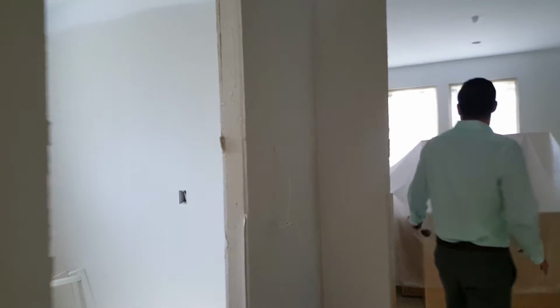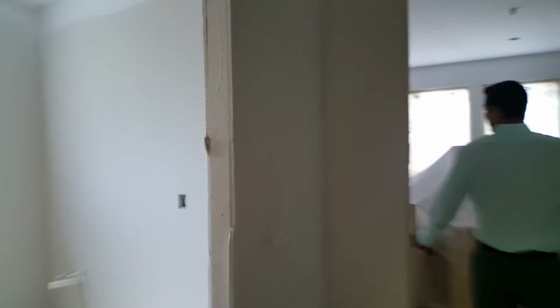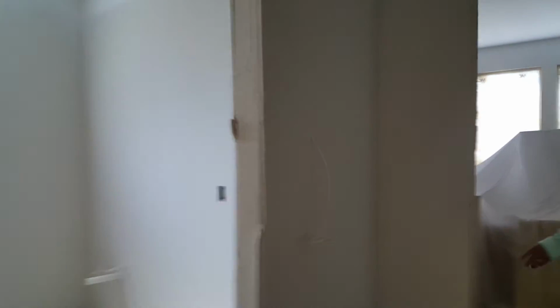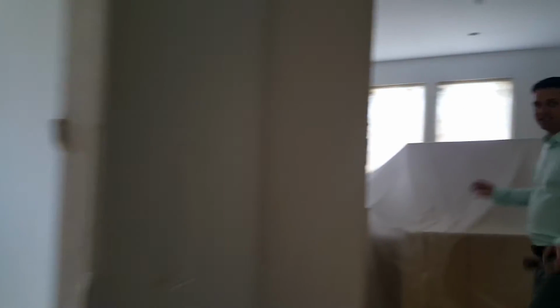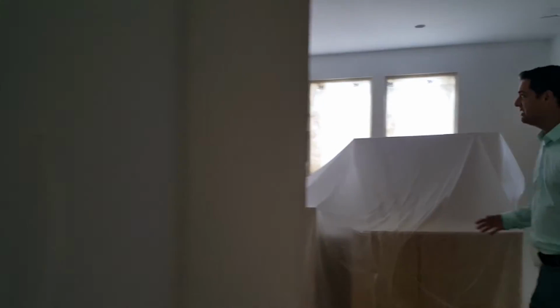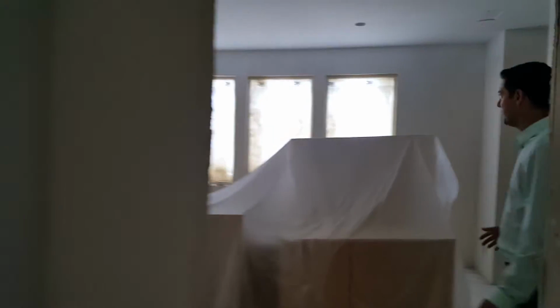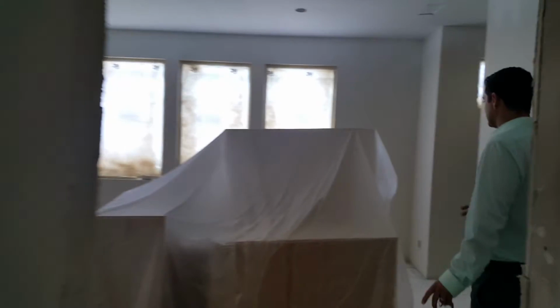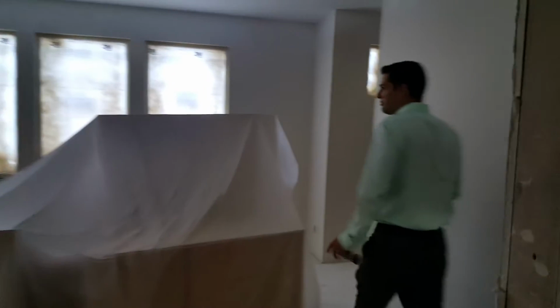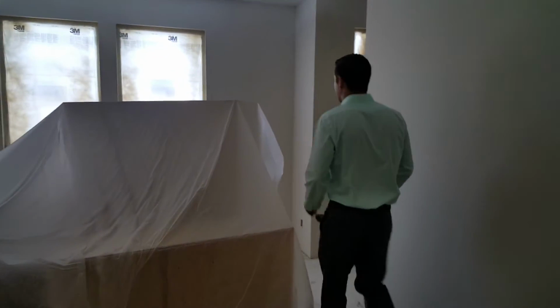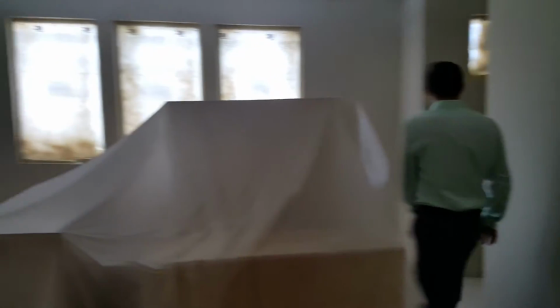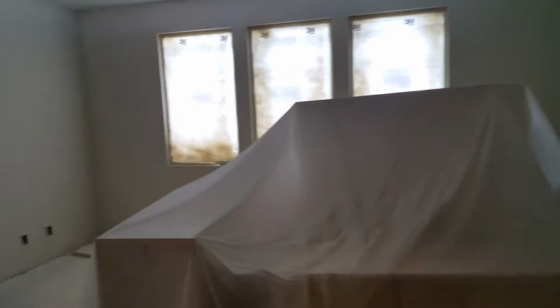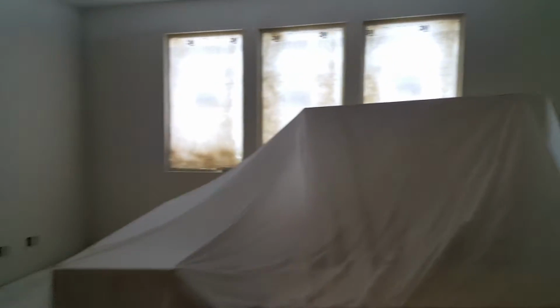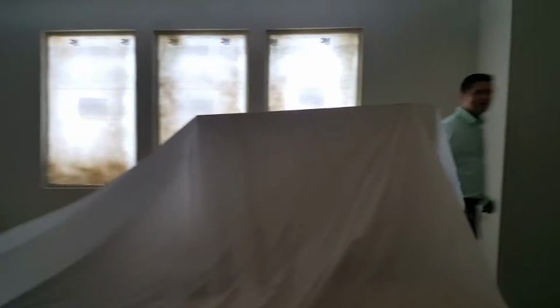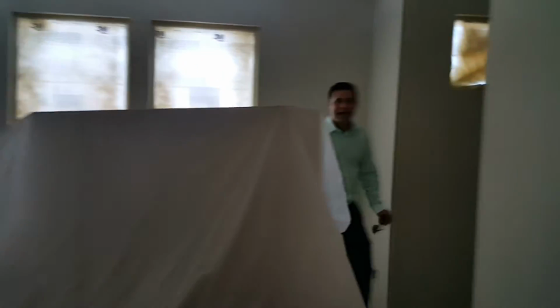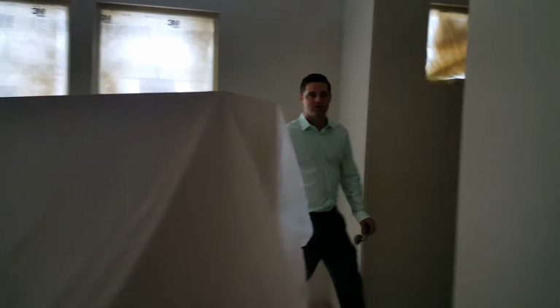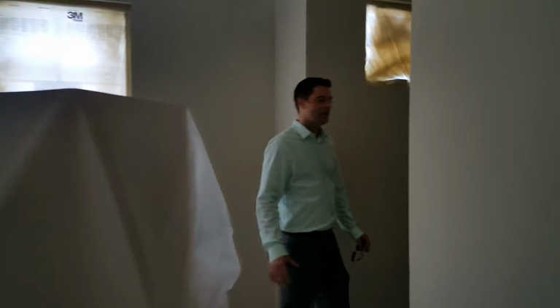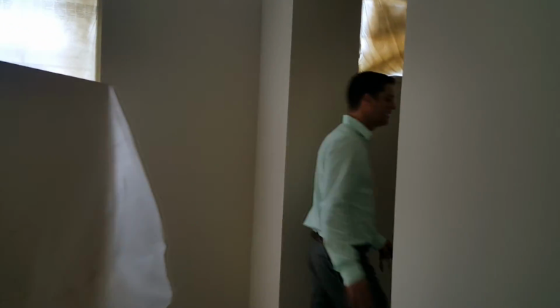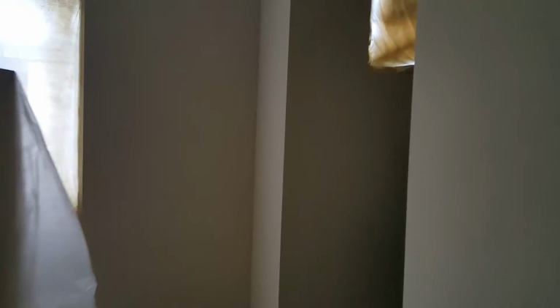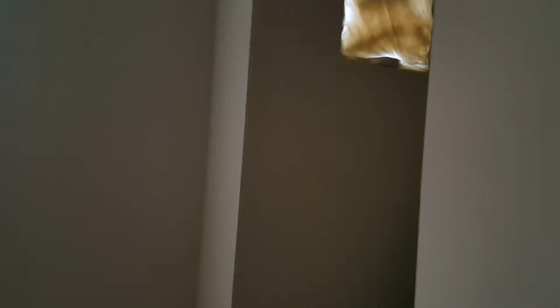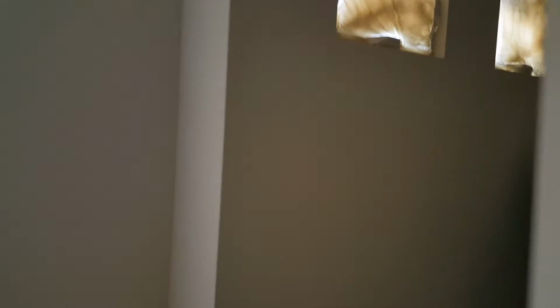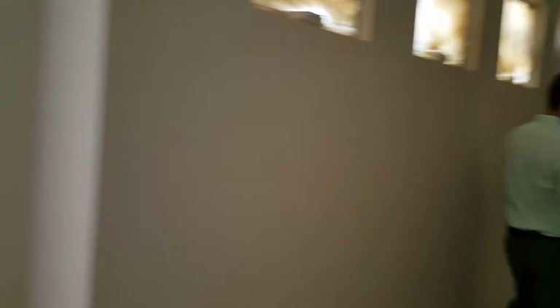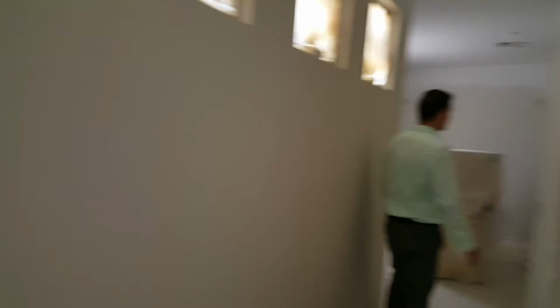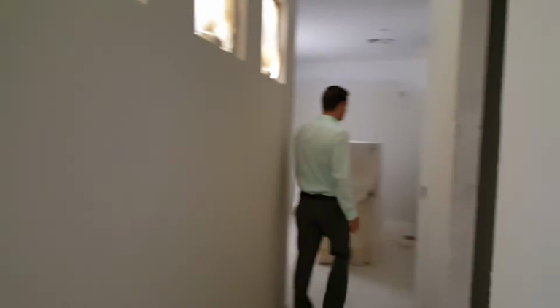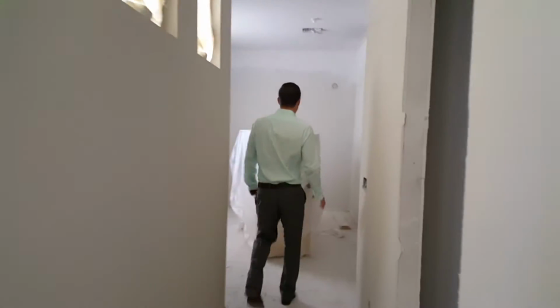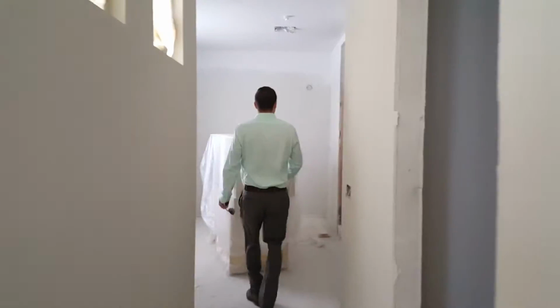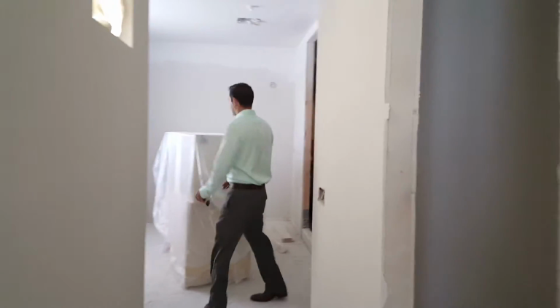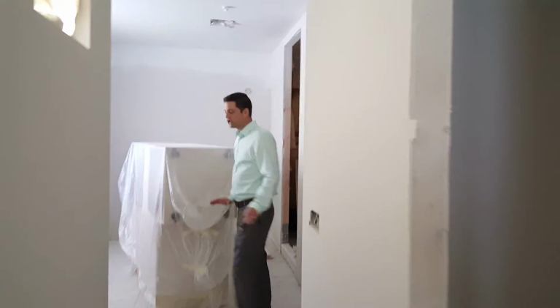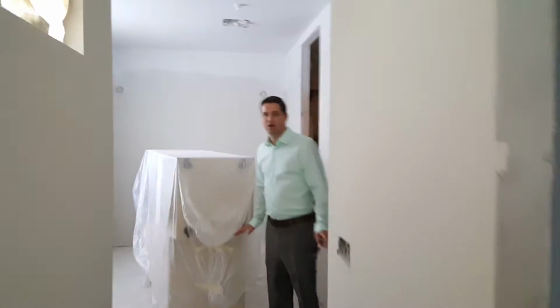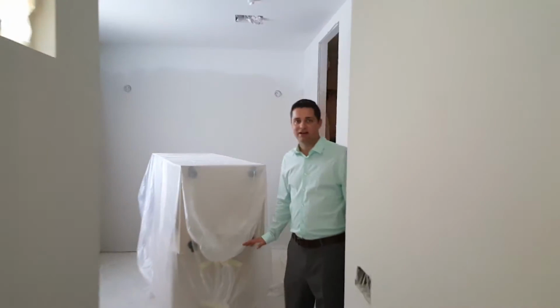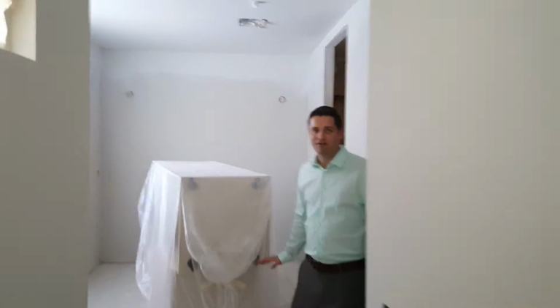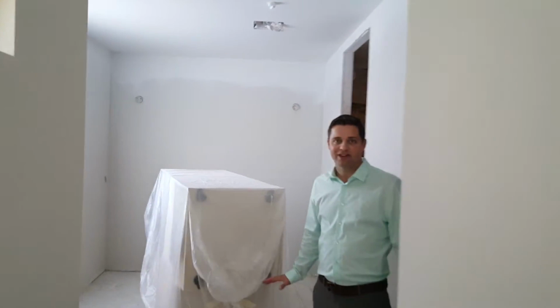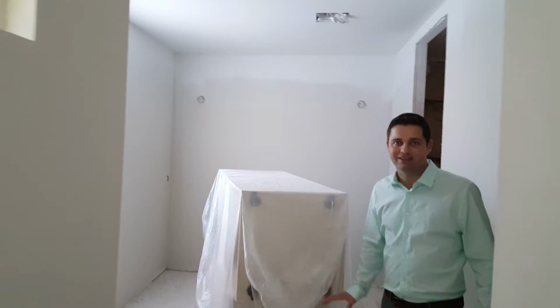We've got a 16-foot by 16-foot master bedroom — absolutely stunning. There's a massive walk-in closet, and you're going to have both a shower and a freestanding tub.